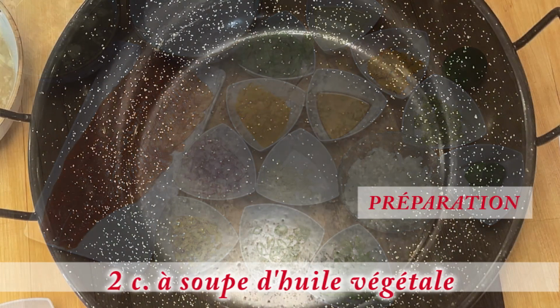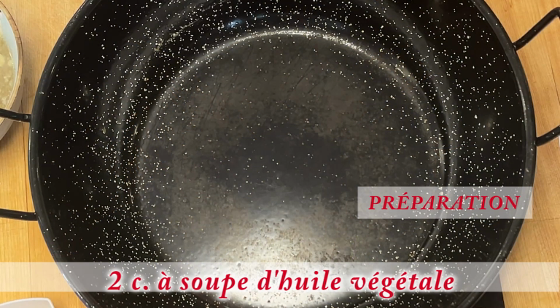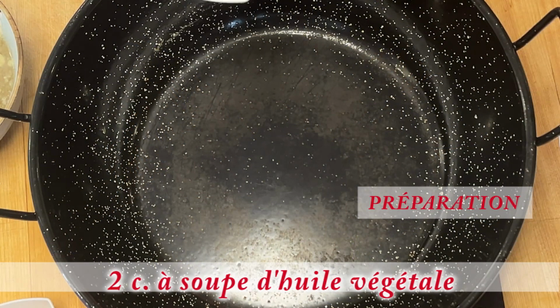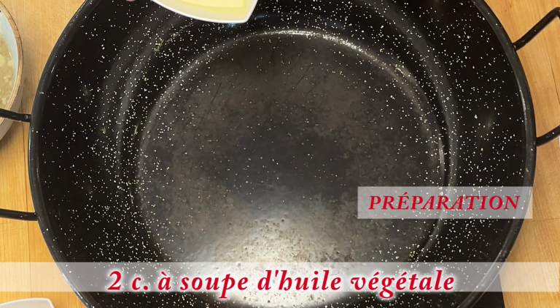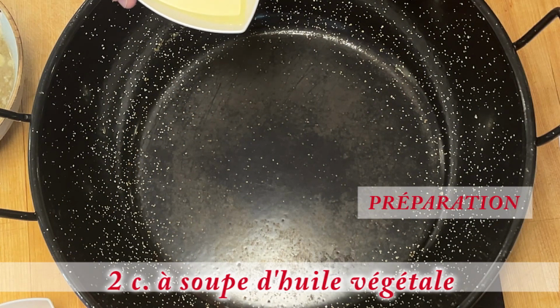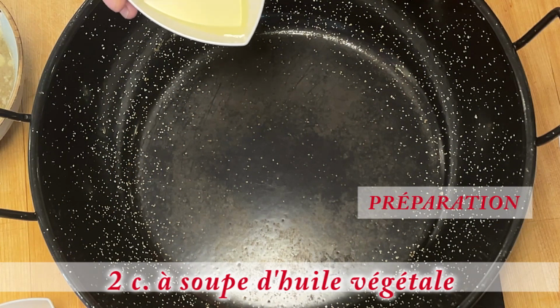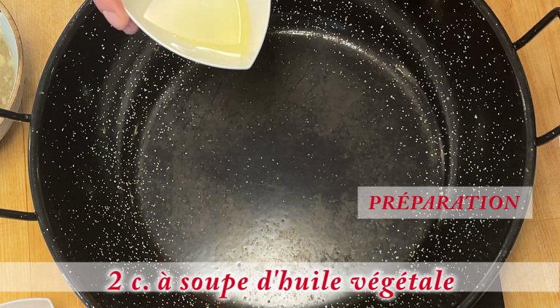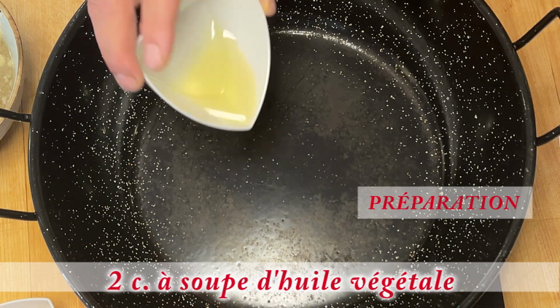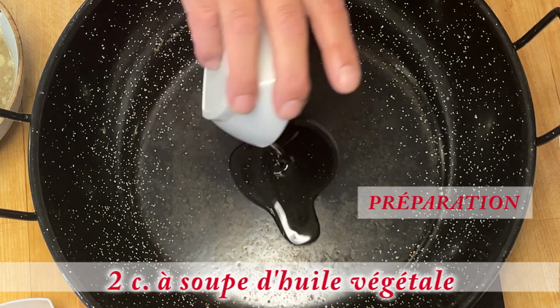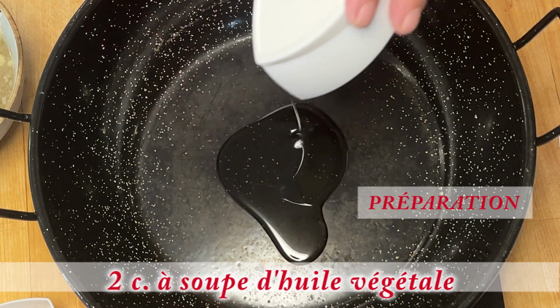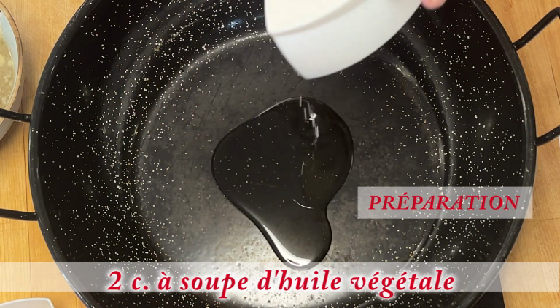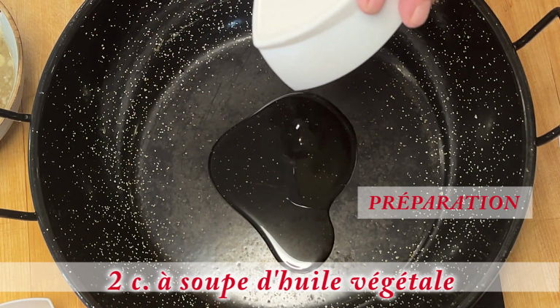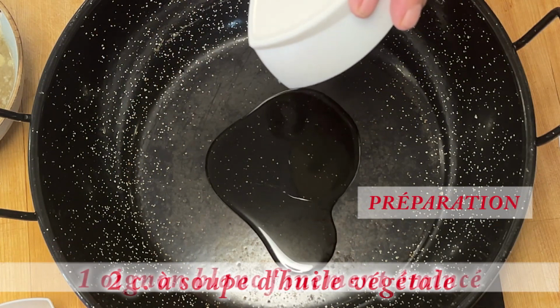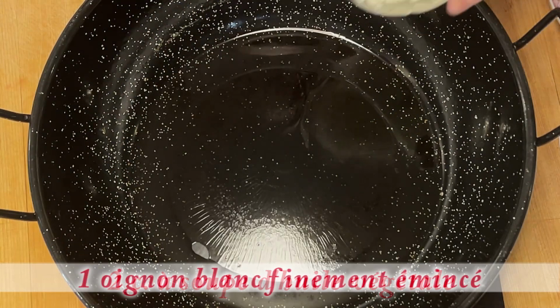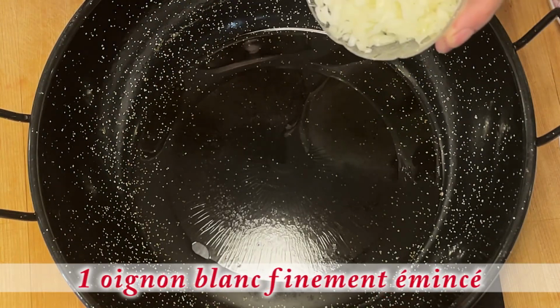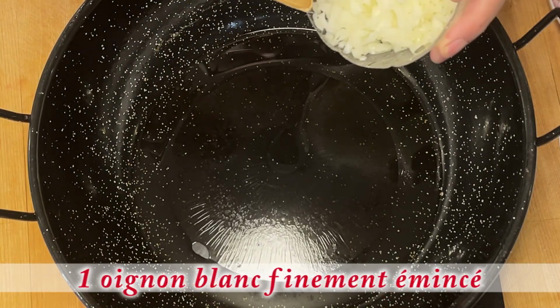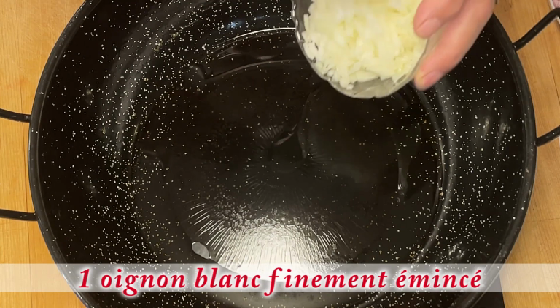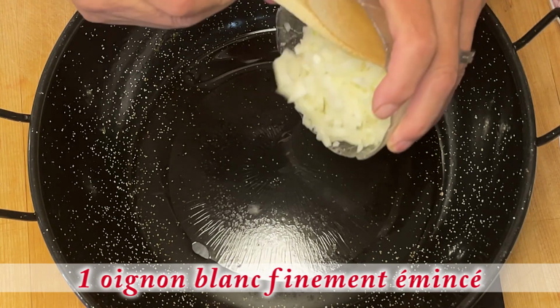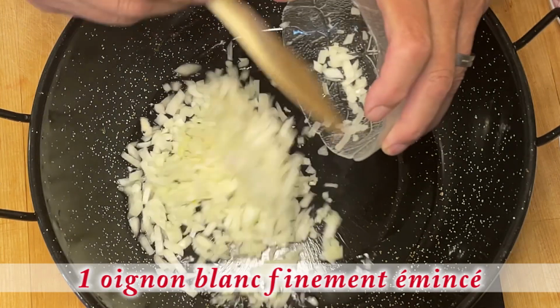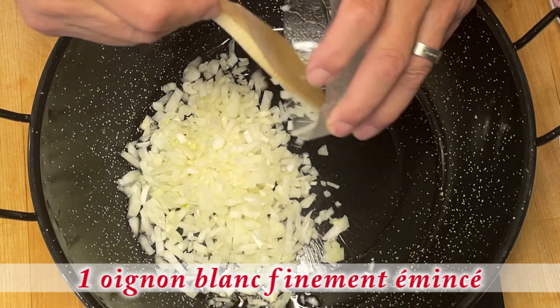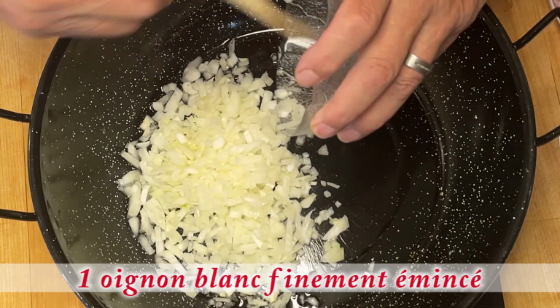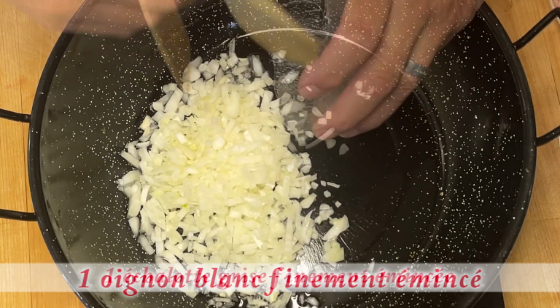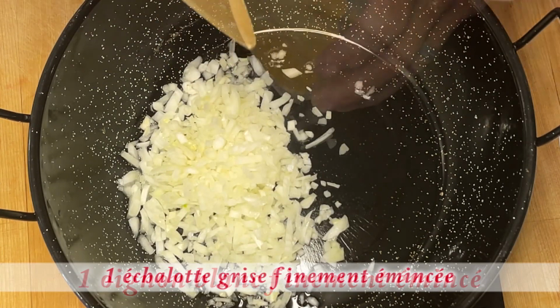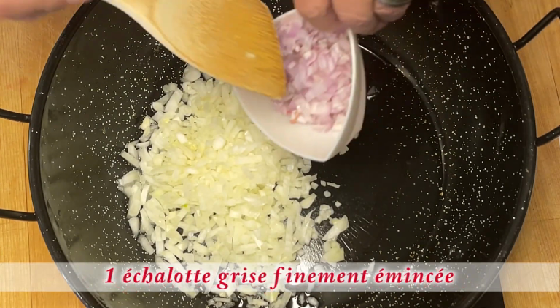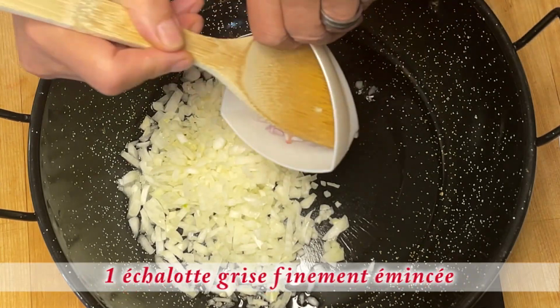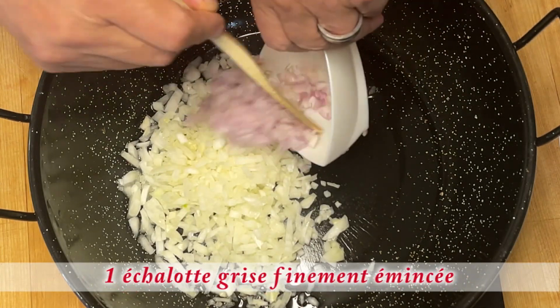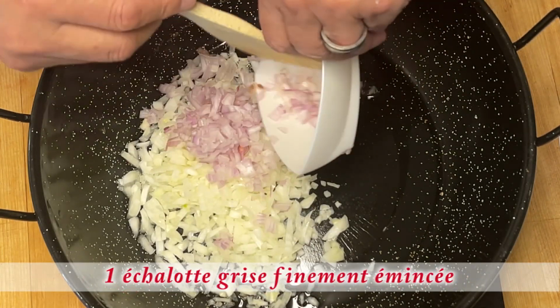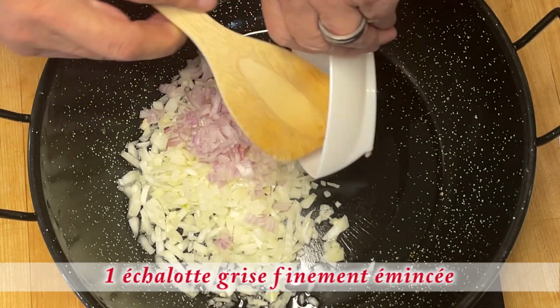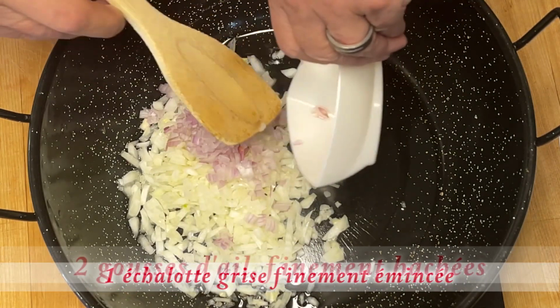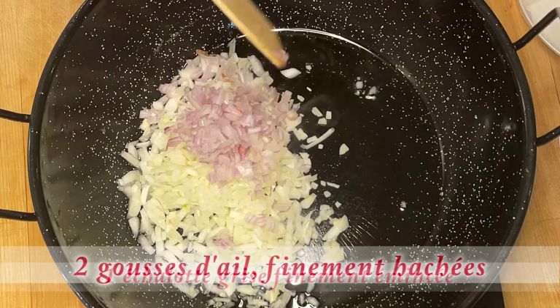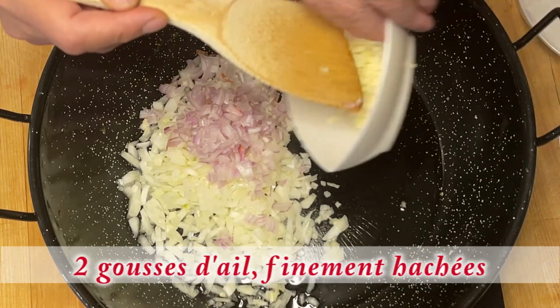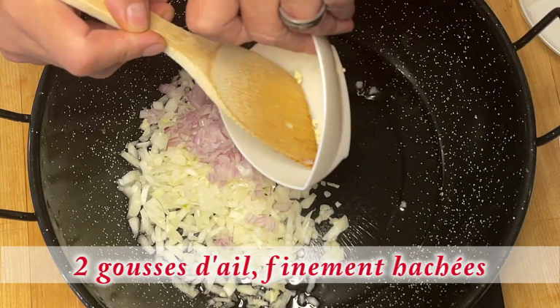Dans une grande casserole, je fais chauffer l'huile végétale. Je vais faire suer maintenant l'oignon, l'échalote grise ainsi que l'ail.